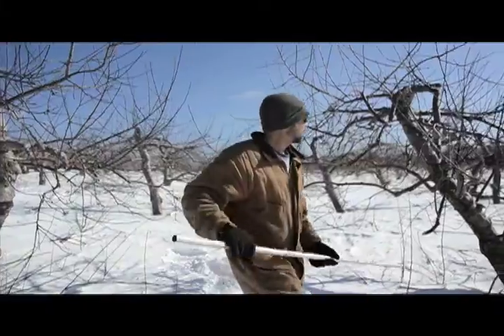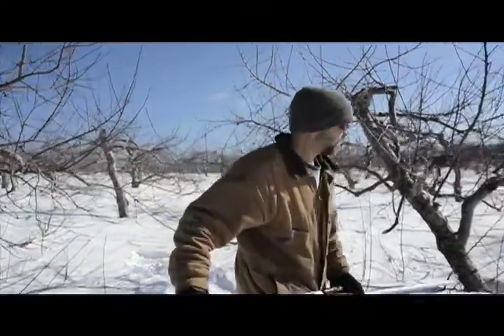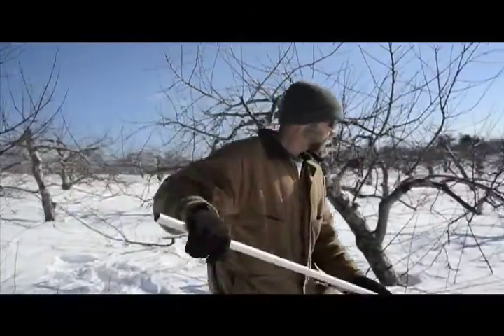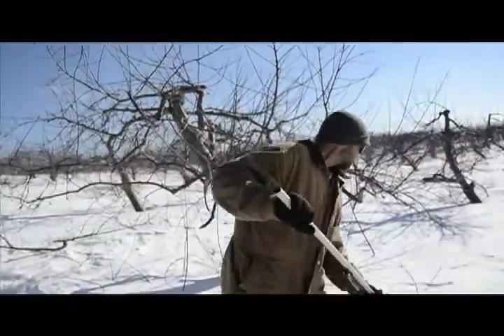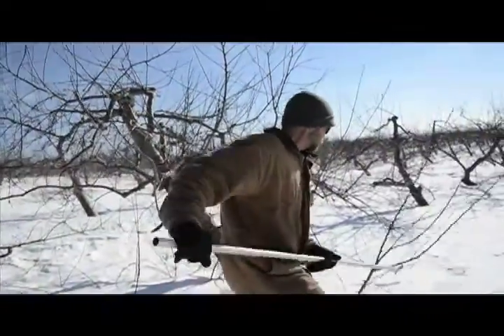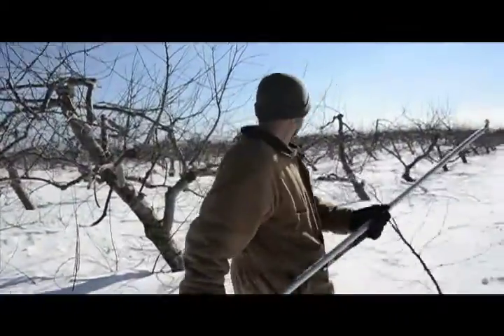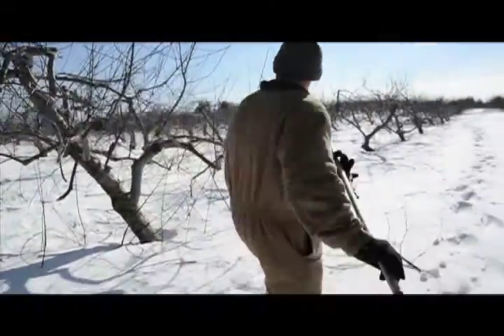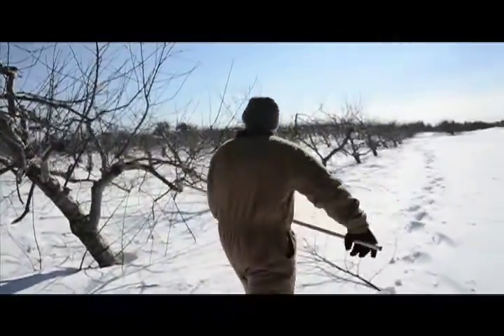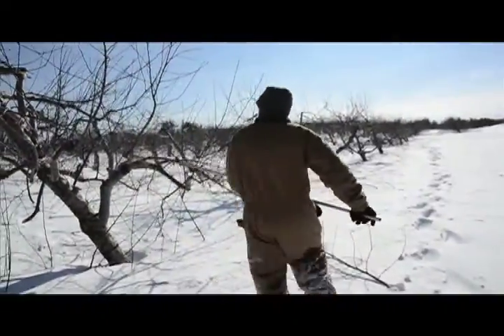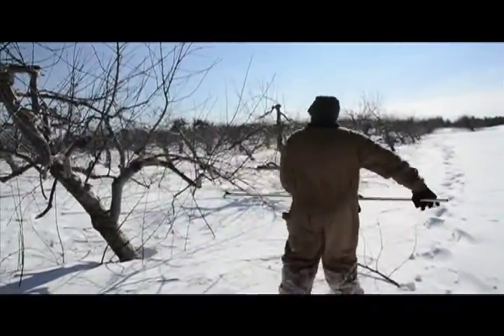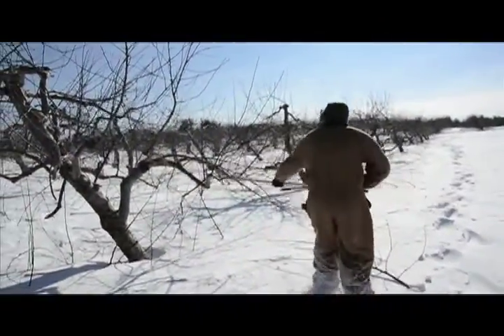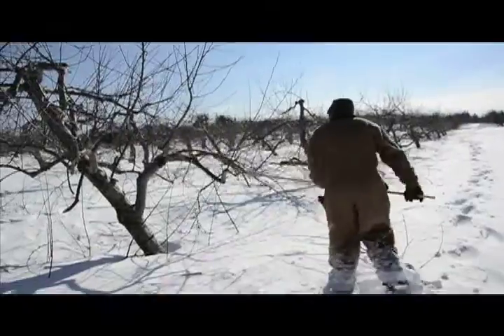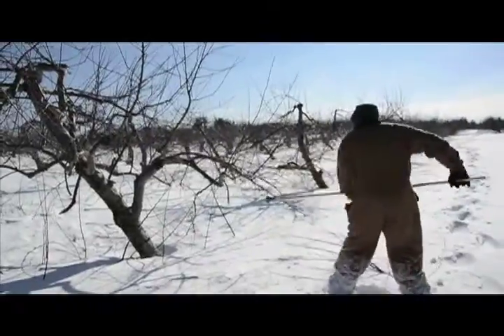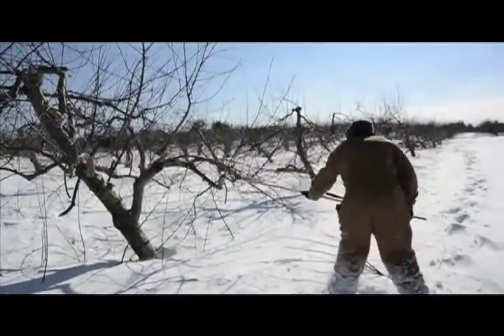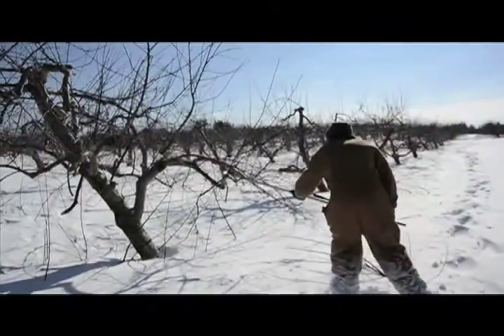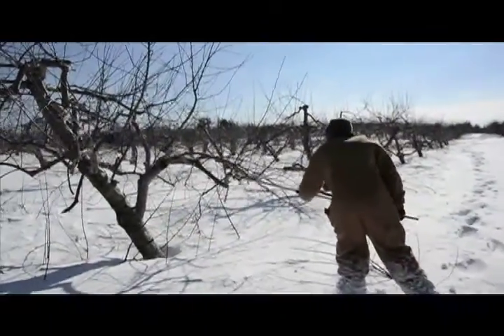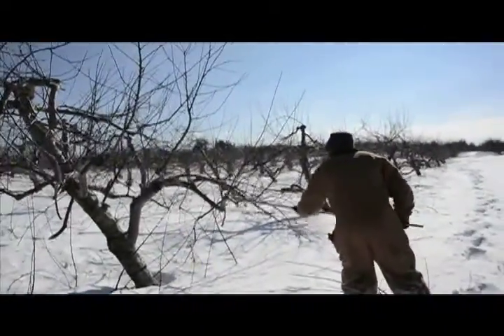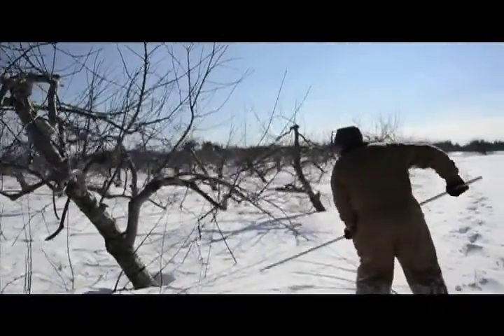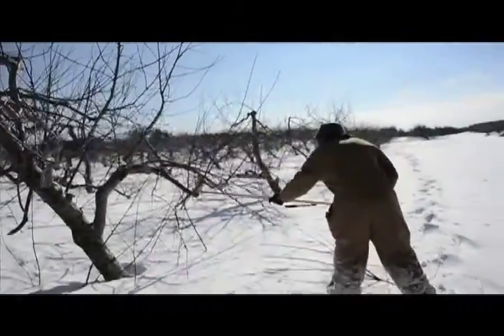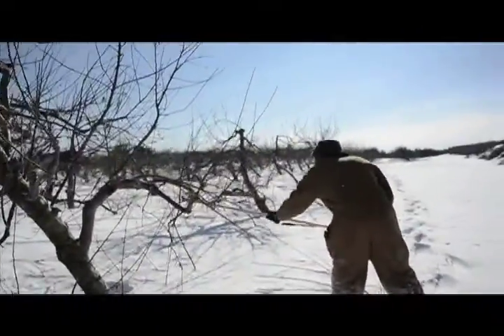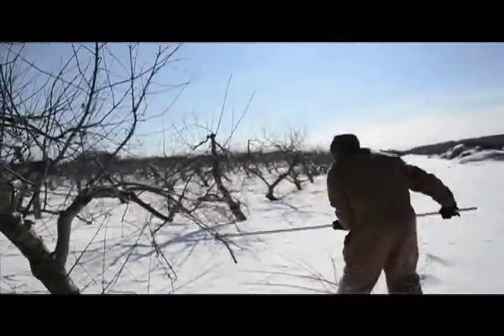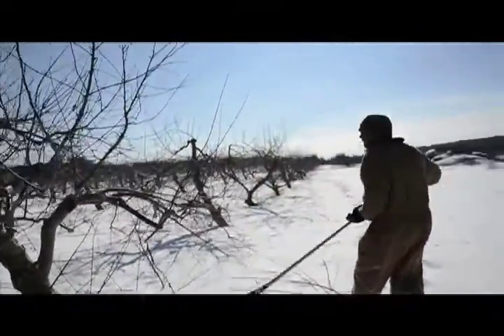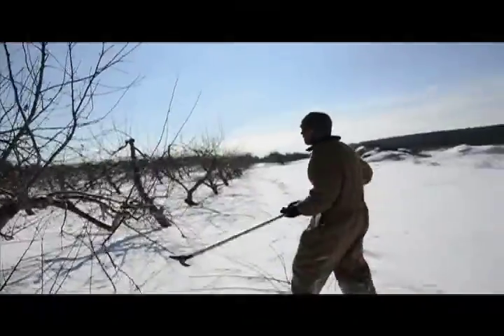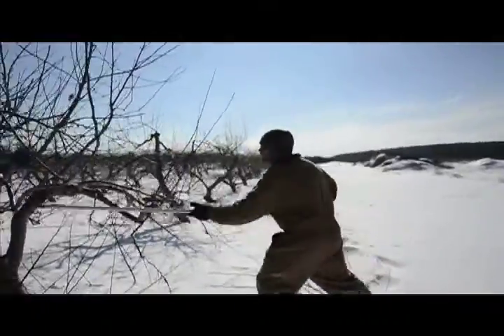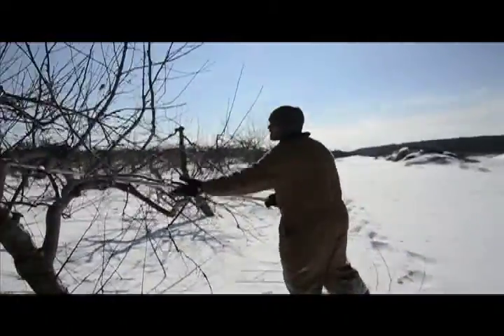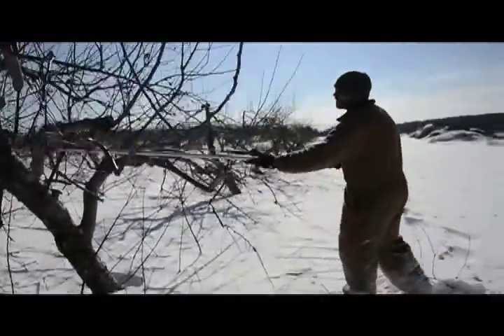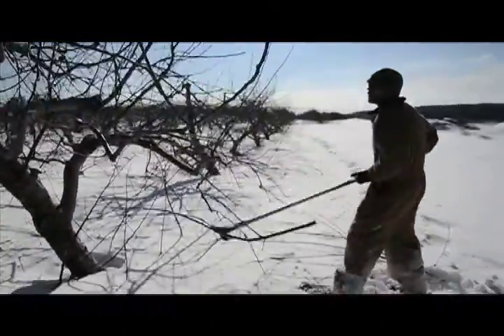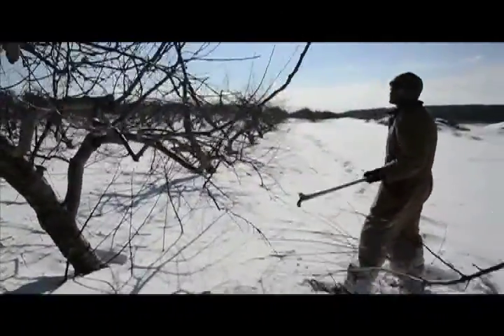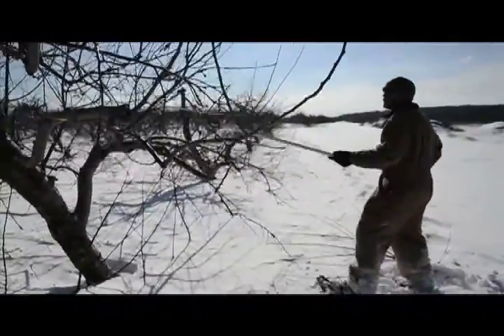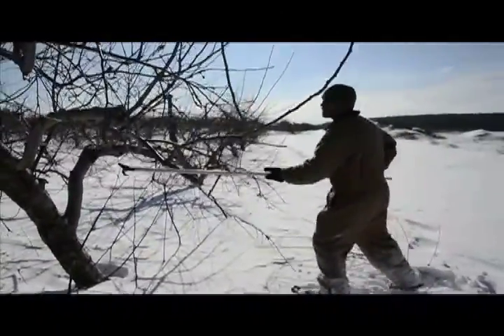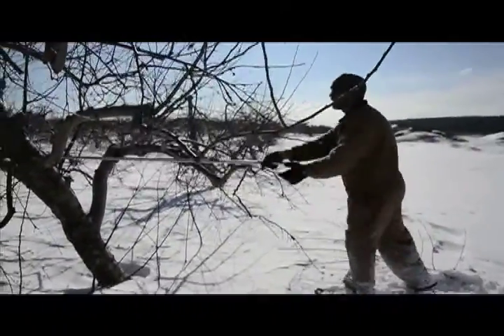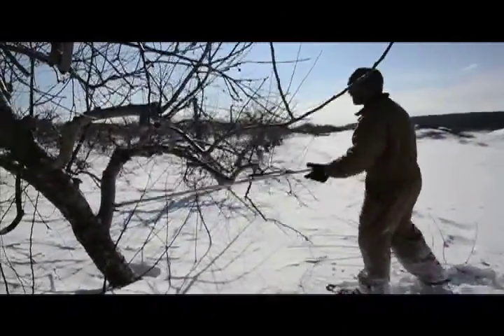How long will this pruning job take you? It'll take me about, if all goes according to plan, about three months. So it'll take you right after March? Yeah, which is when you want to be done. You don't want to be pruning too late after March.